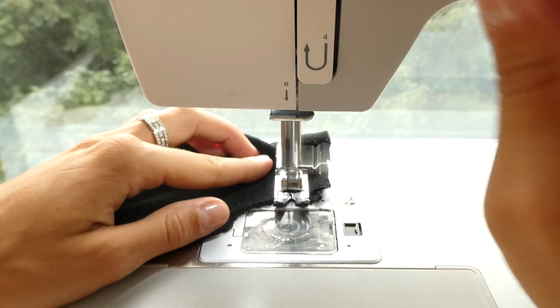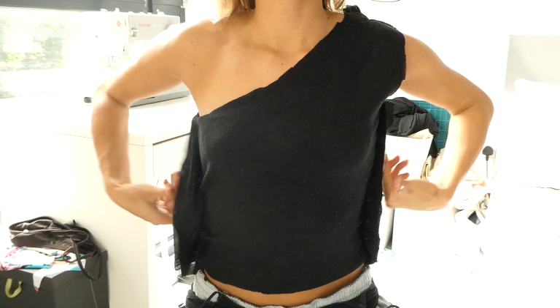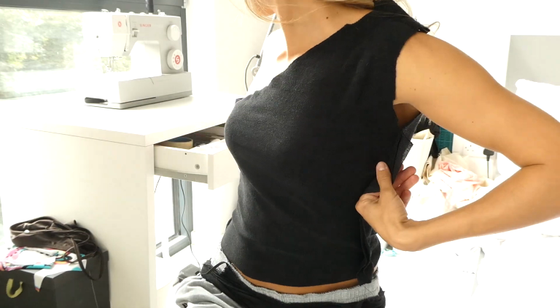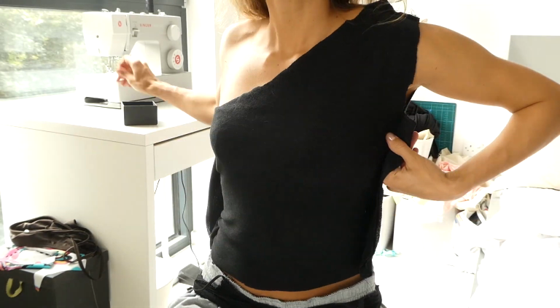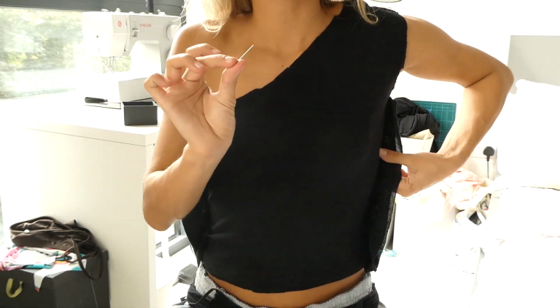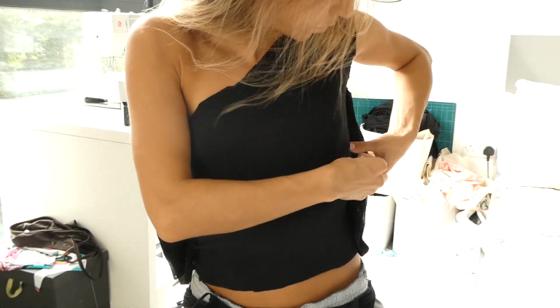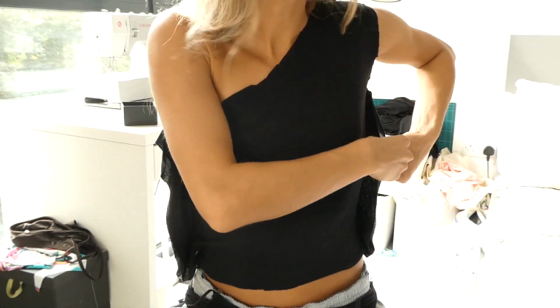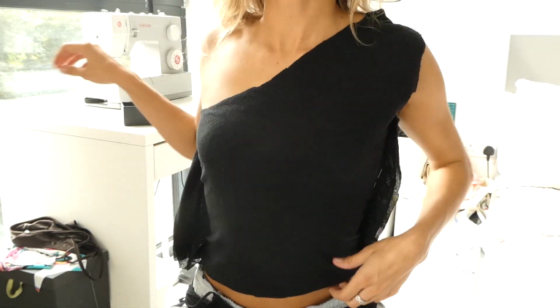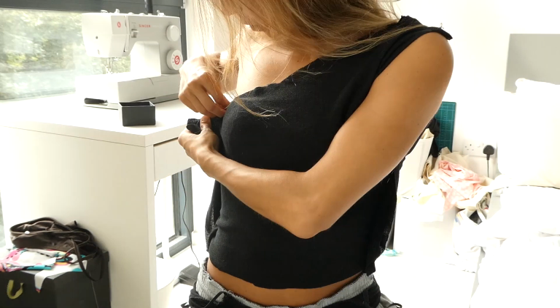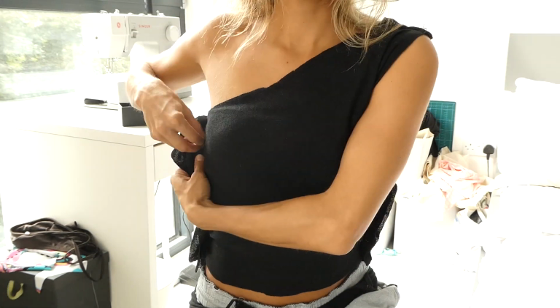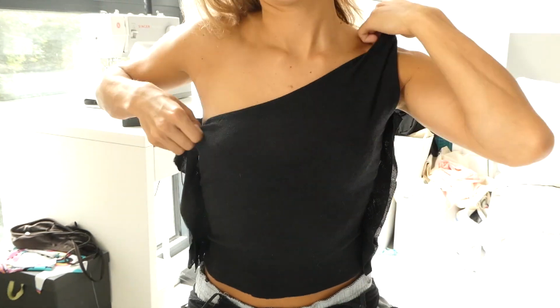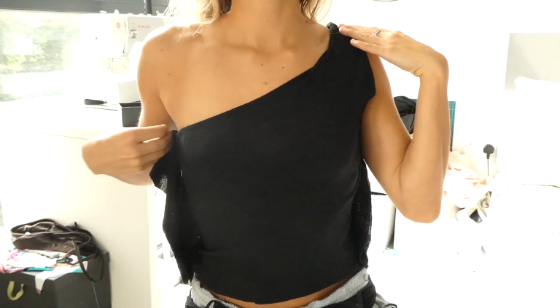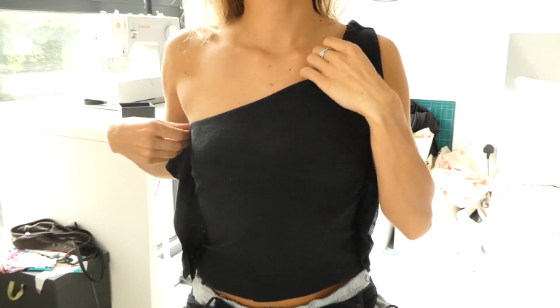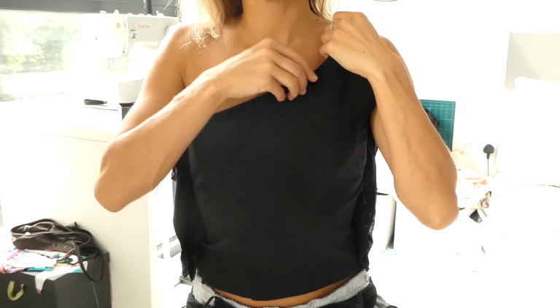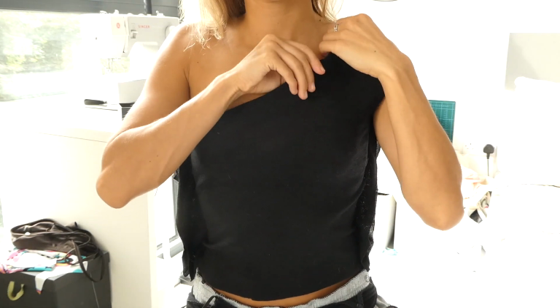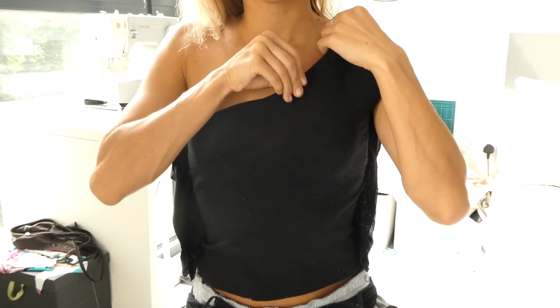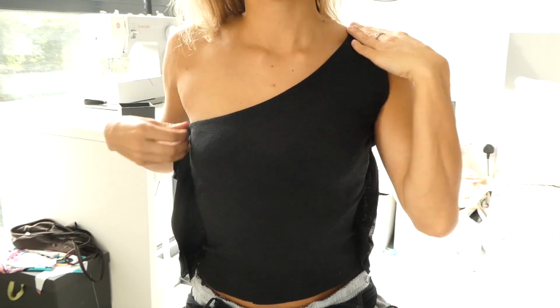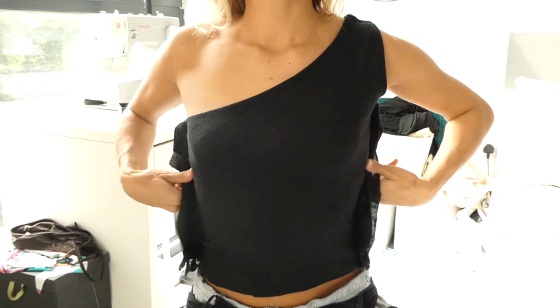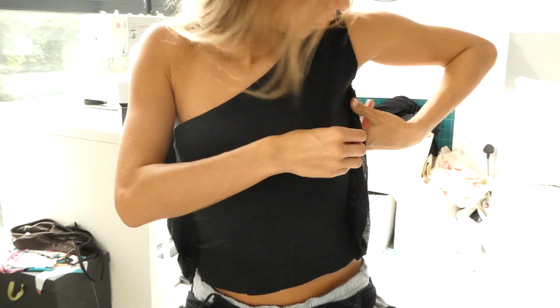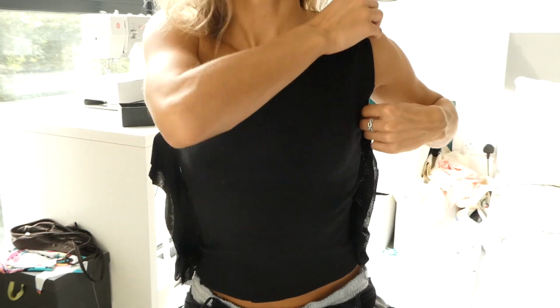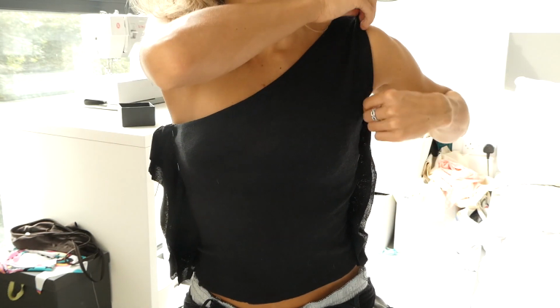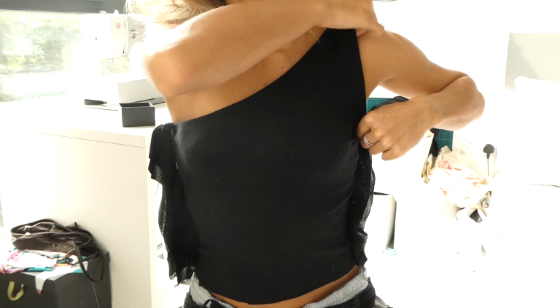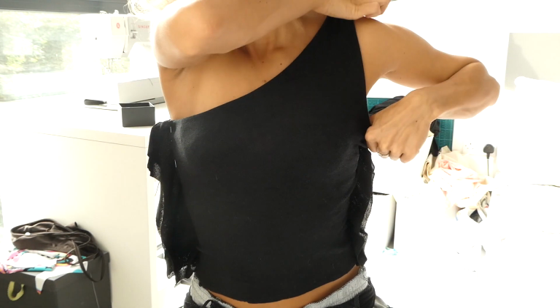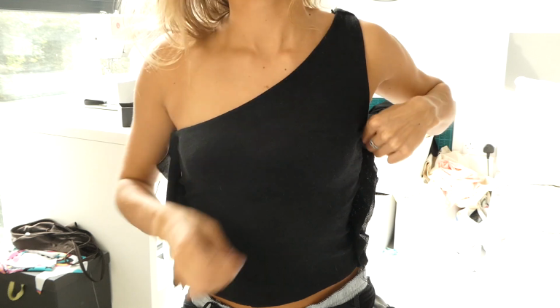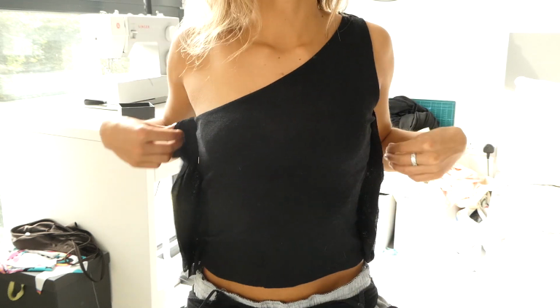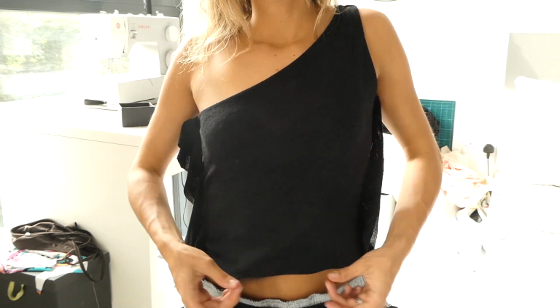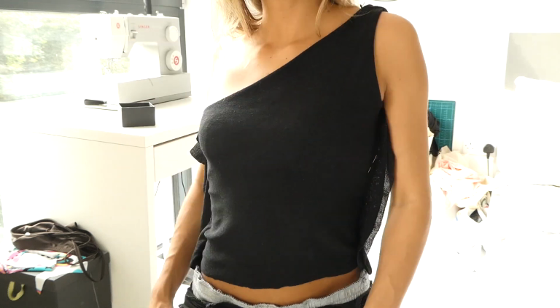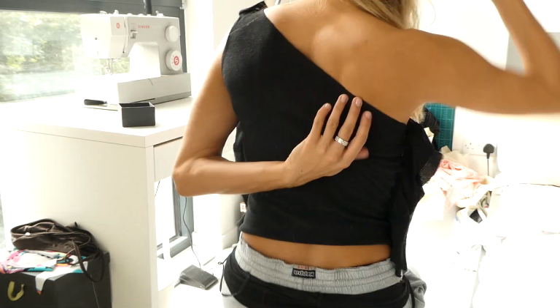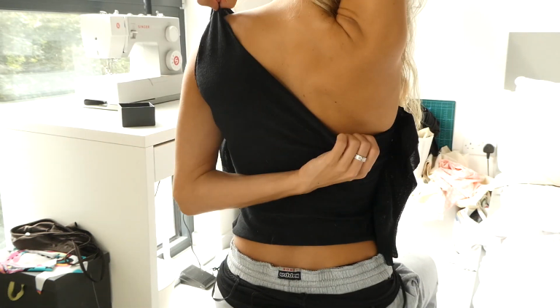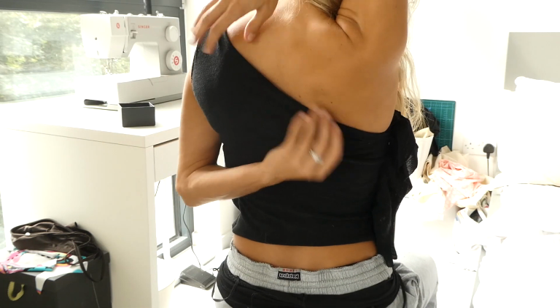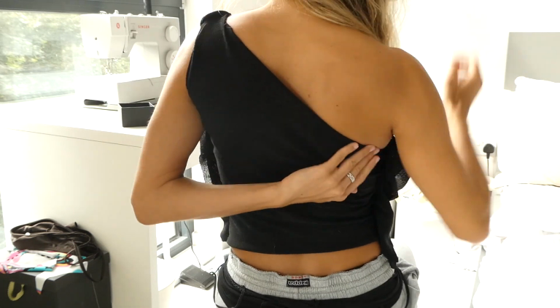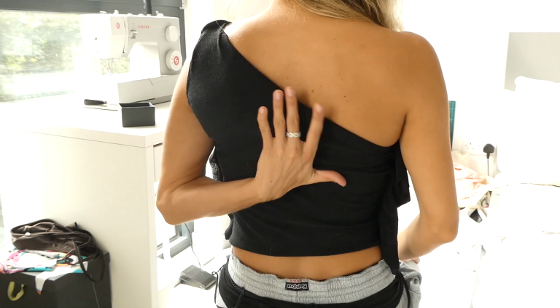Now, trying on the shirt, we're ready to make the adjustments — I just took it in a little at the sides. We're also going to fold over the neckline and the sleeve to show what the shirt's actually going to look like once we add our elastic.